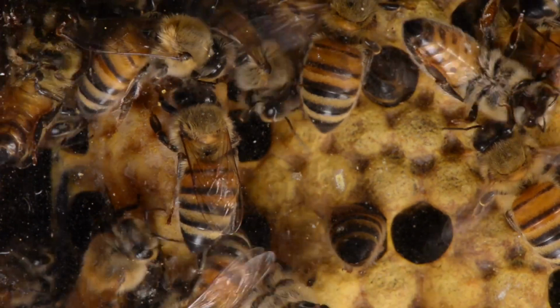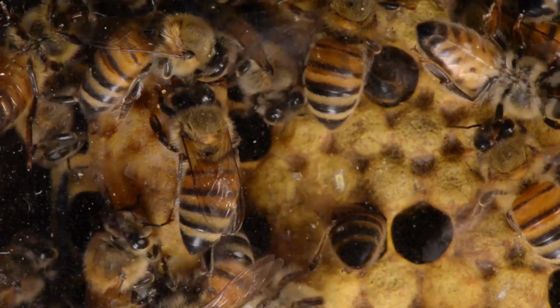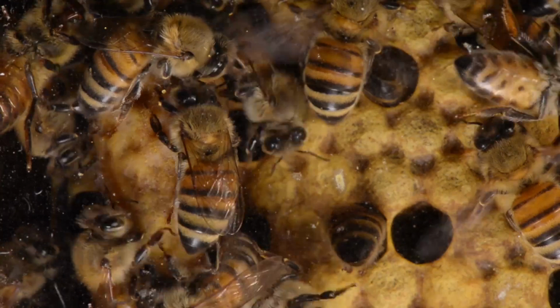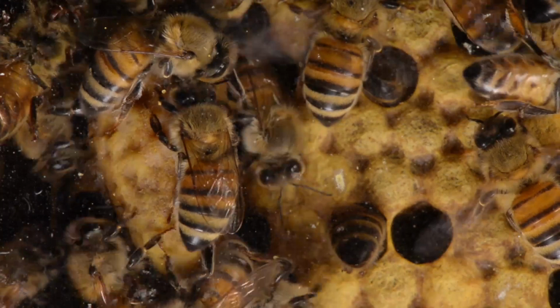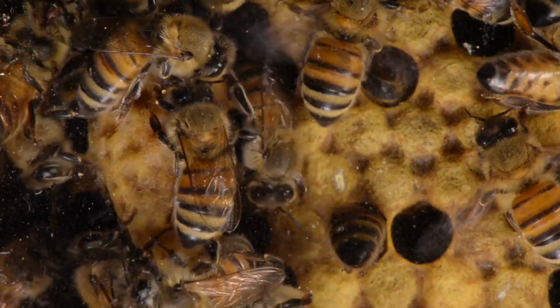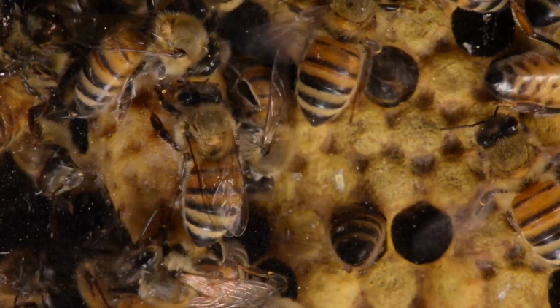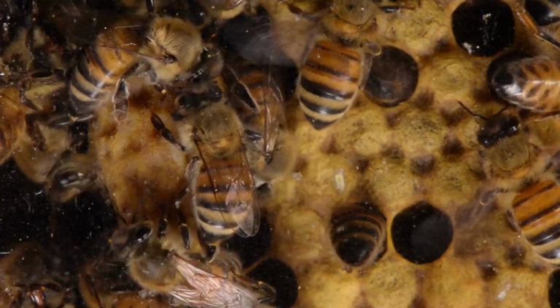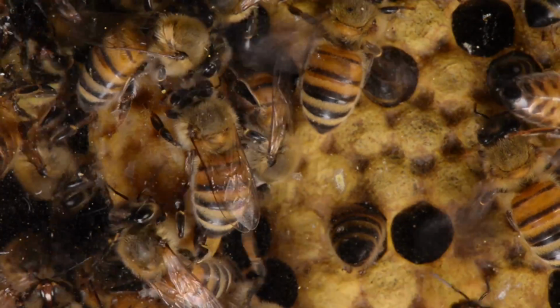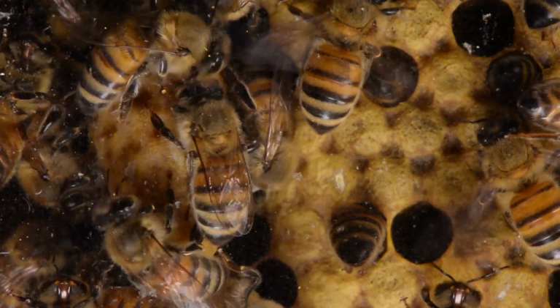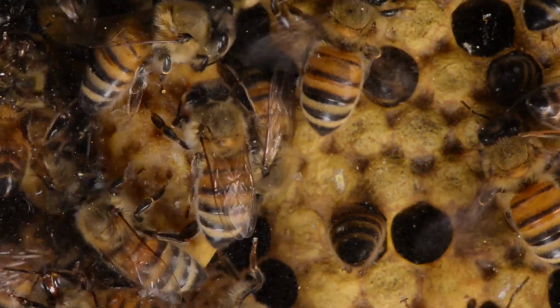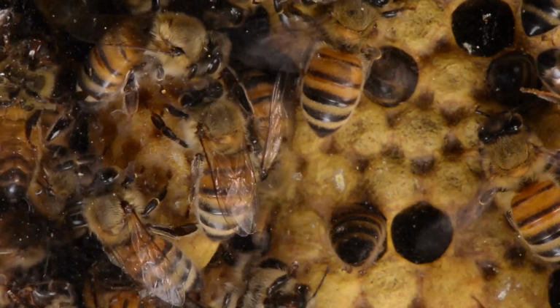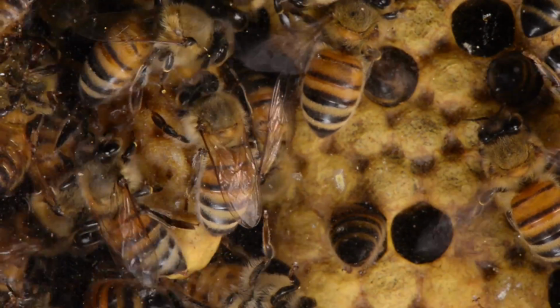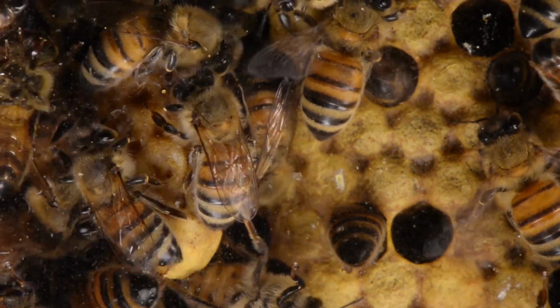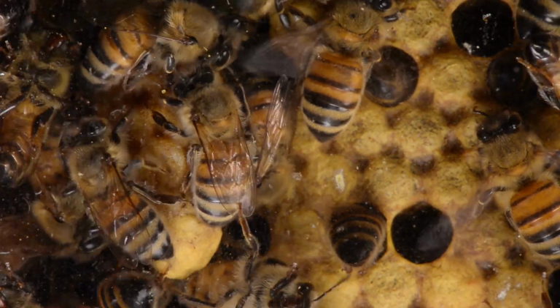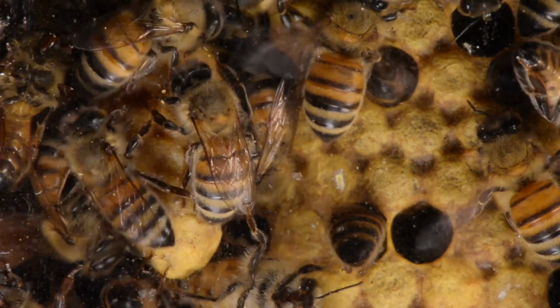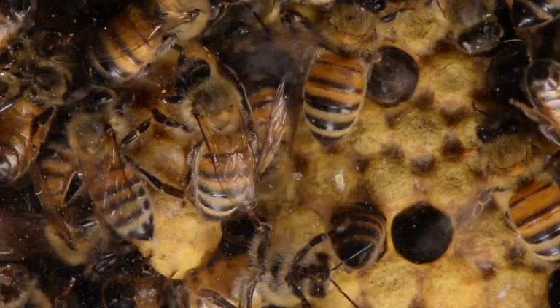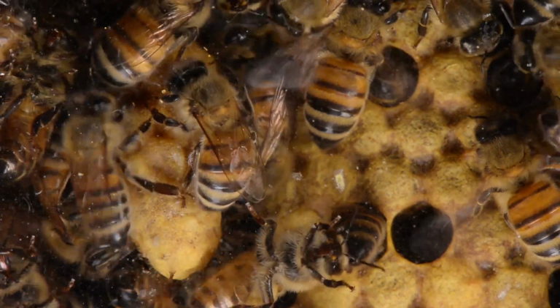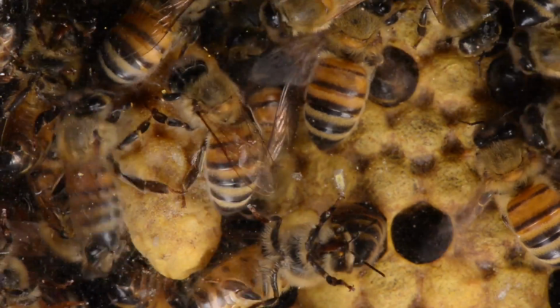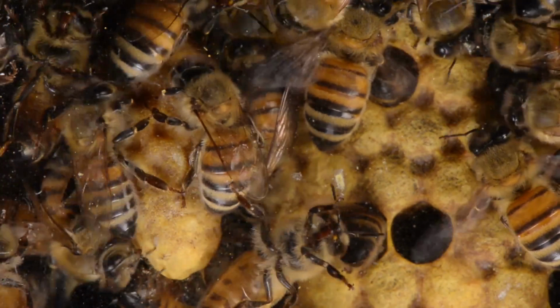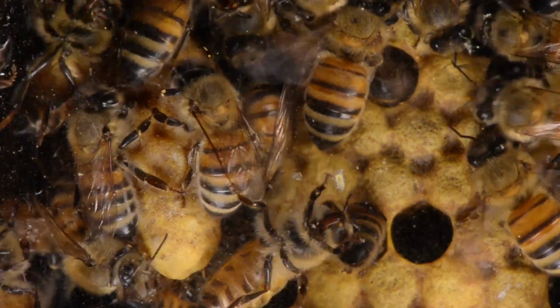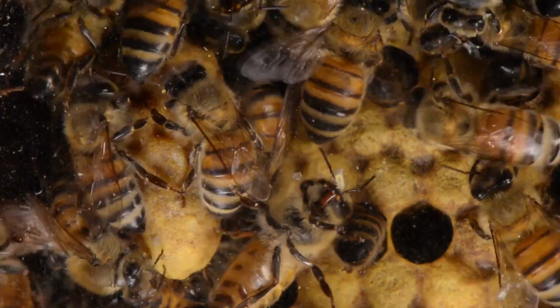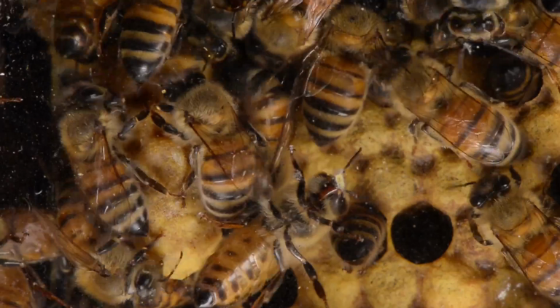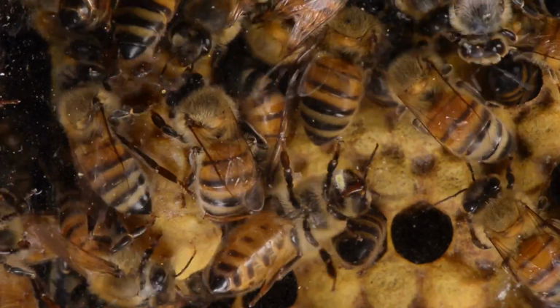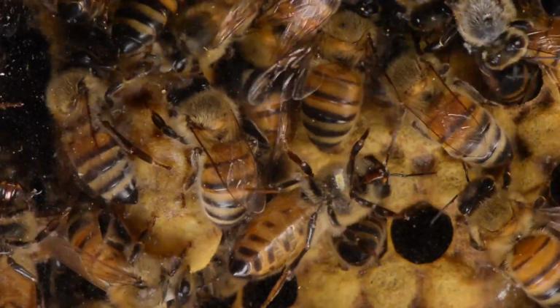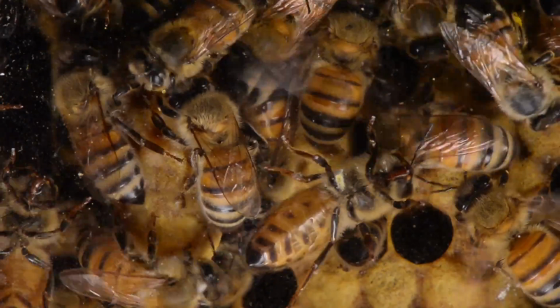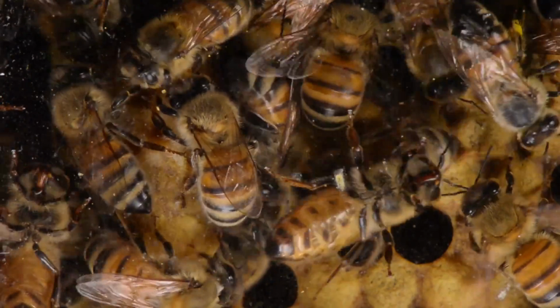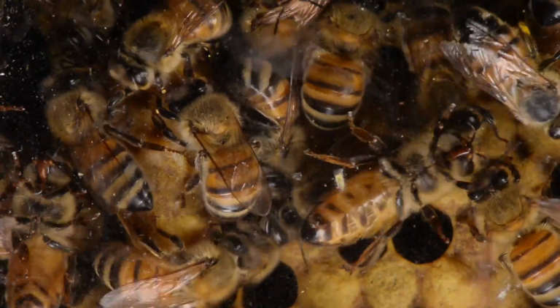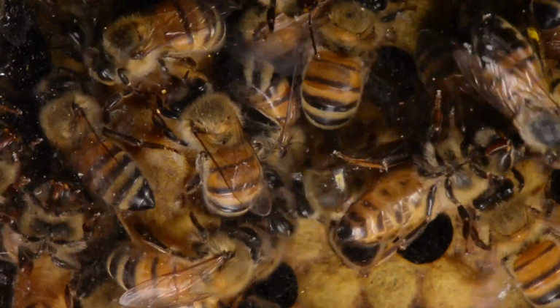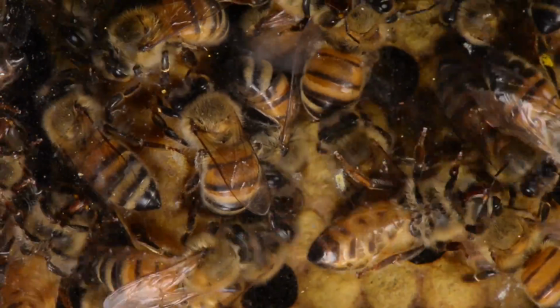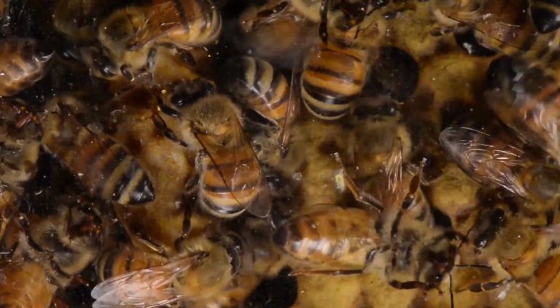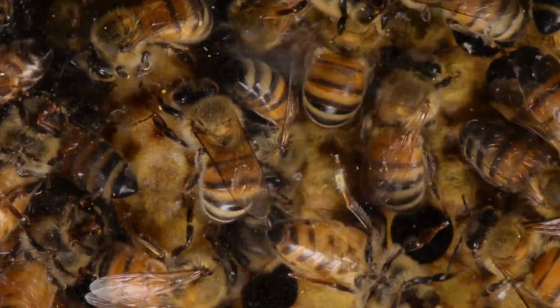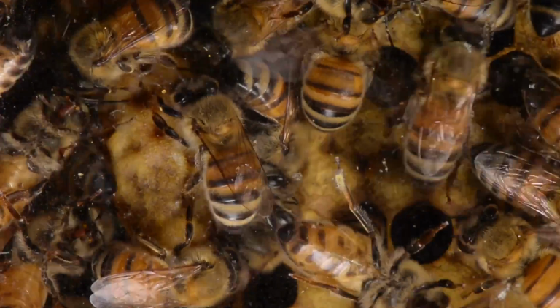Thank you for watching, and I hope you continue to enjoy these little interesting bits of action inside our observation hive.